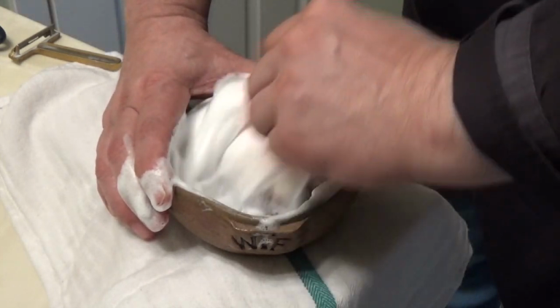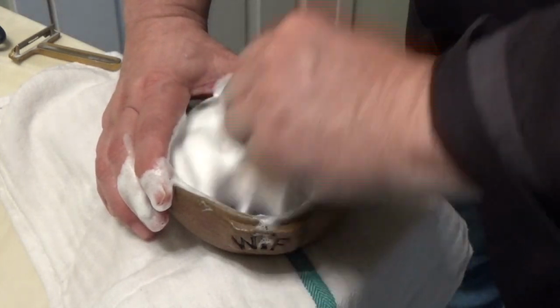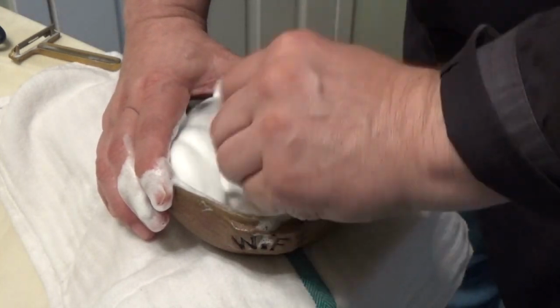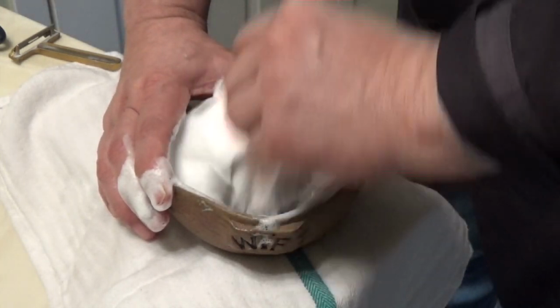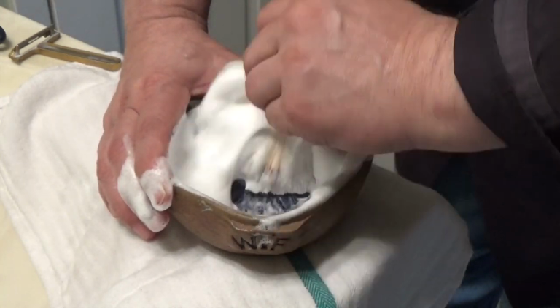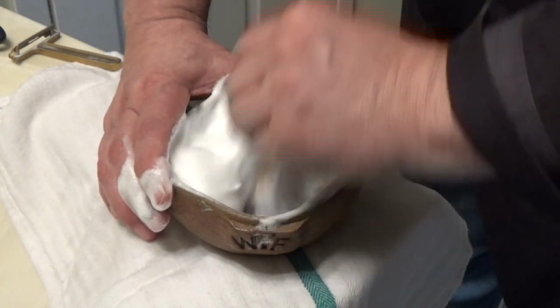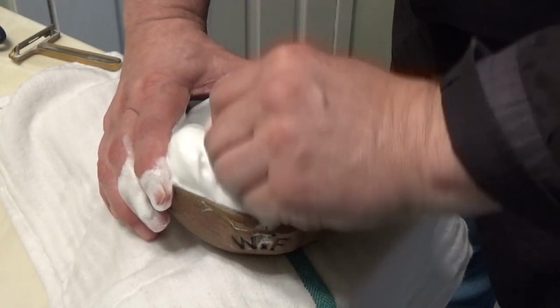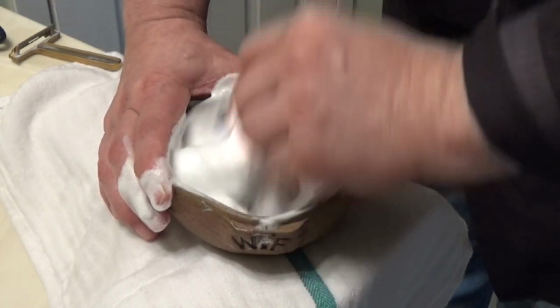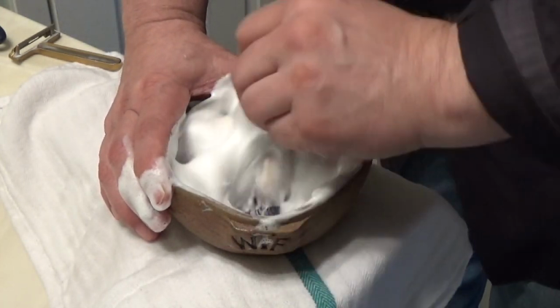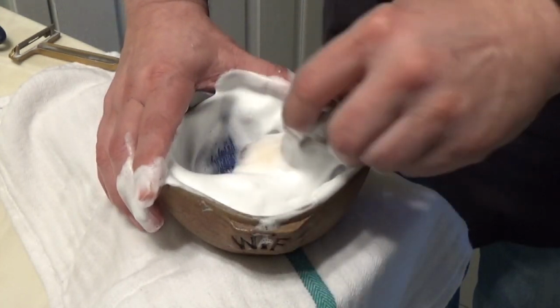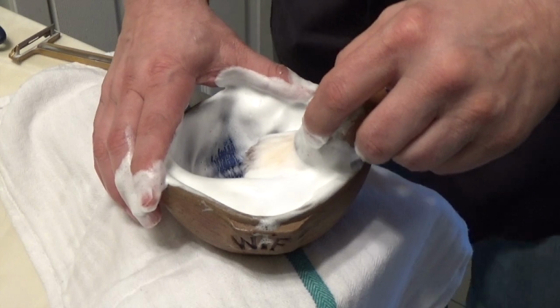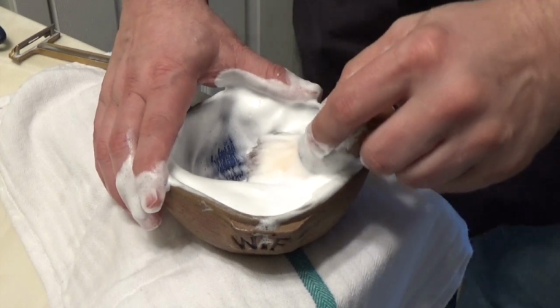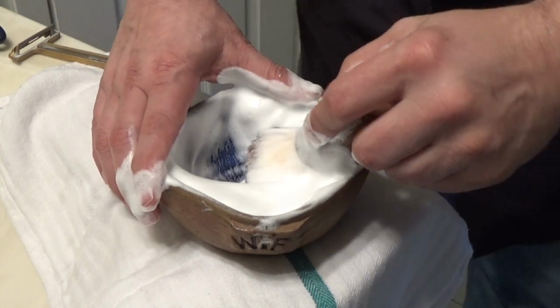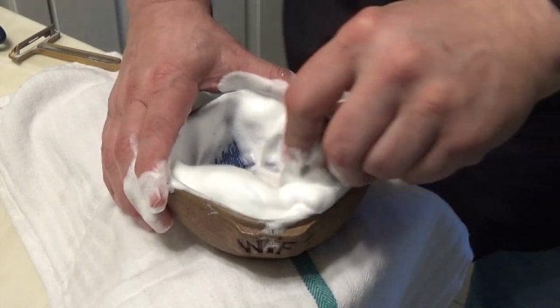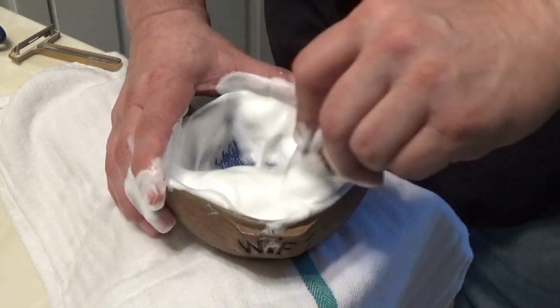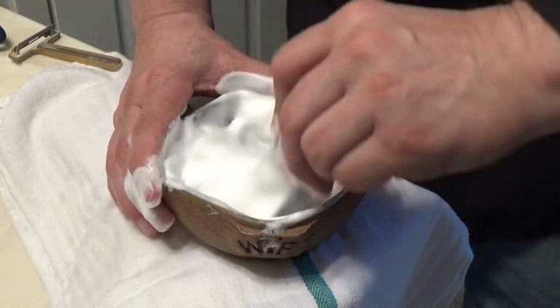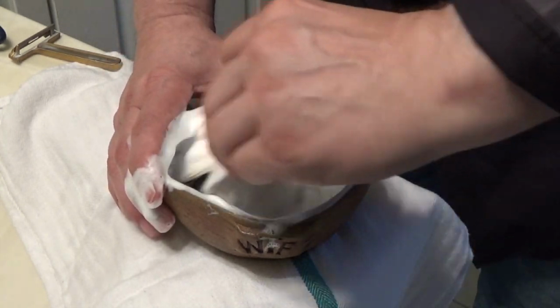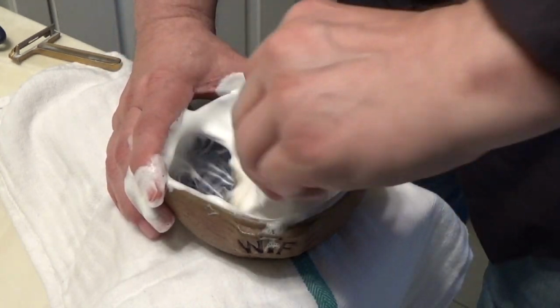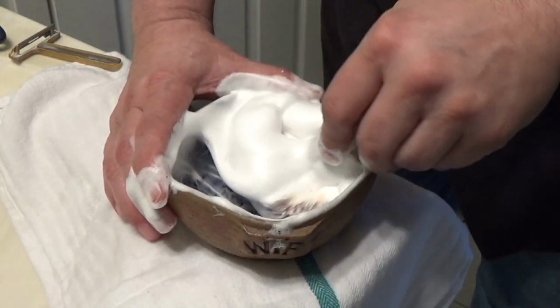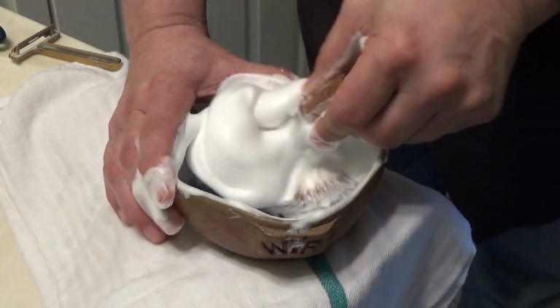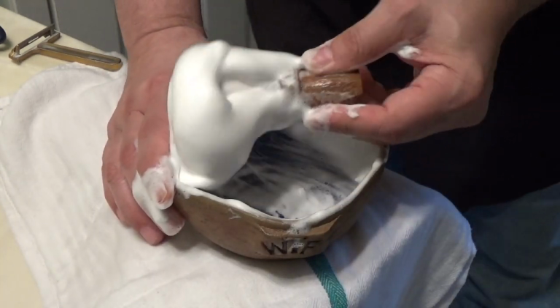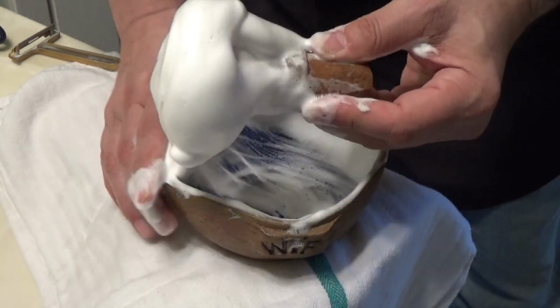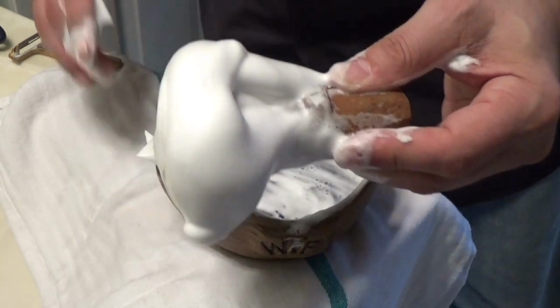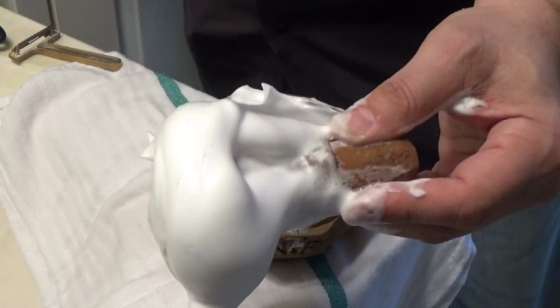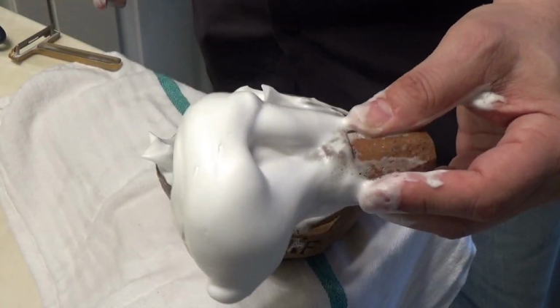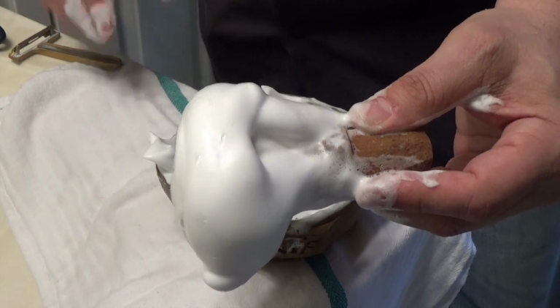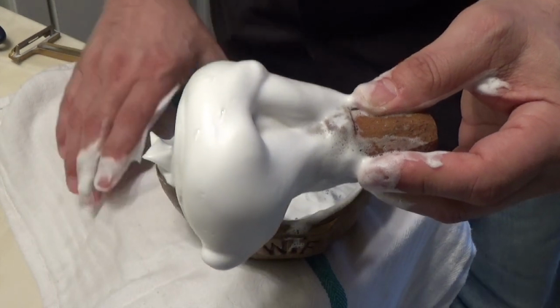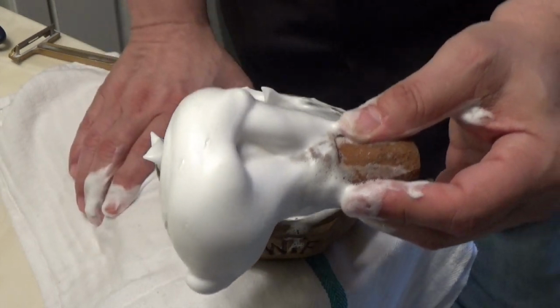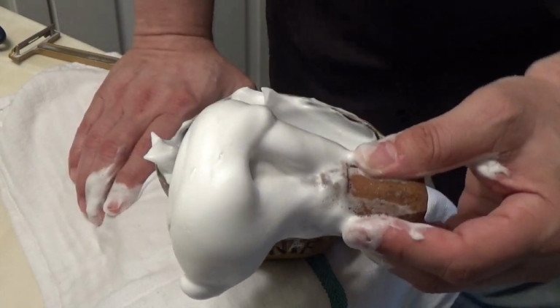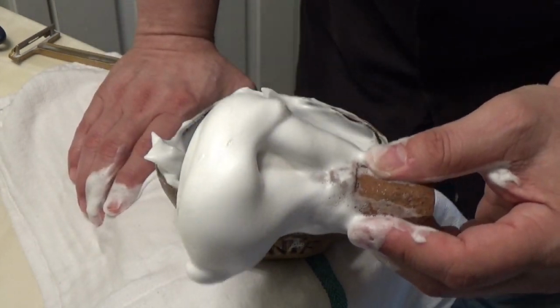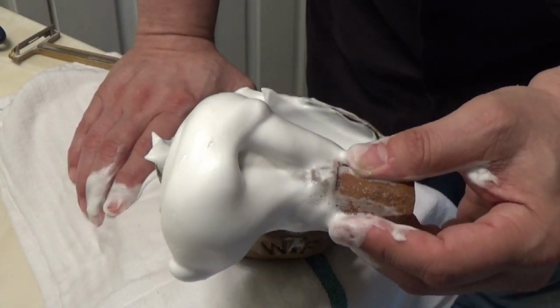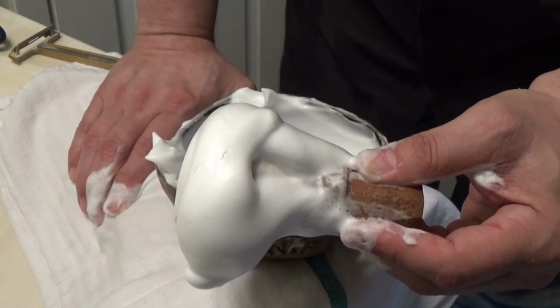And you can see that it lathered up quite well. So let's bring this to the face and do the shave.